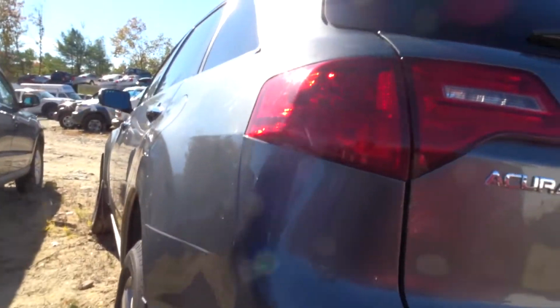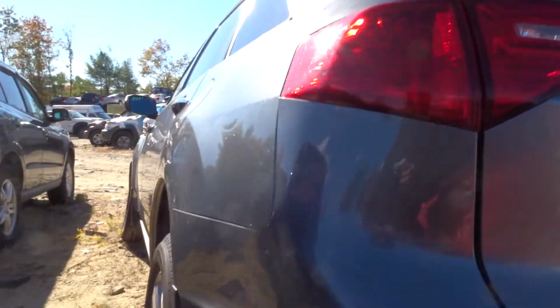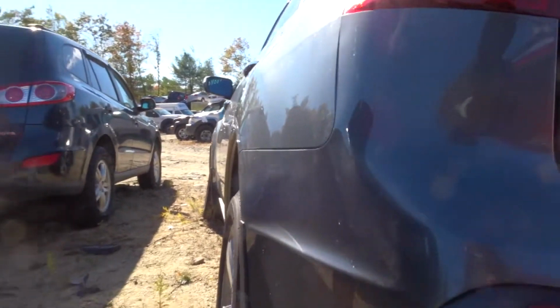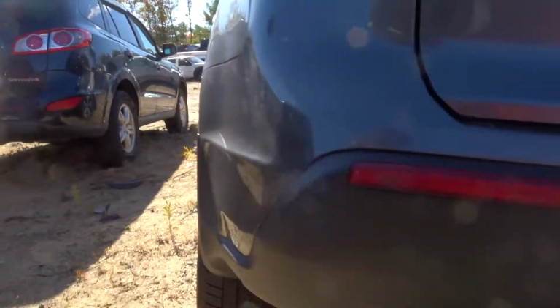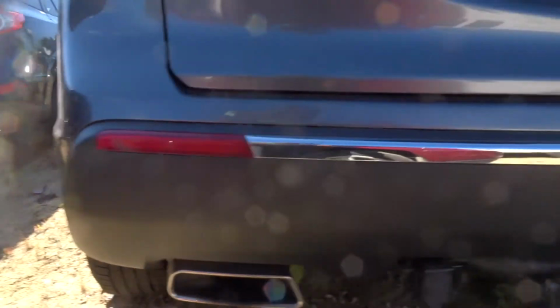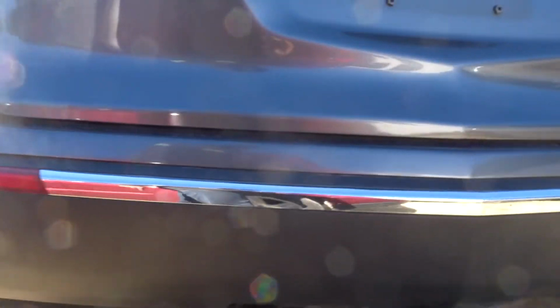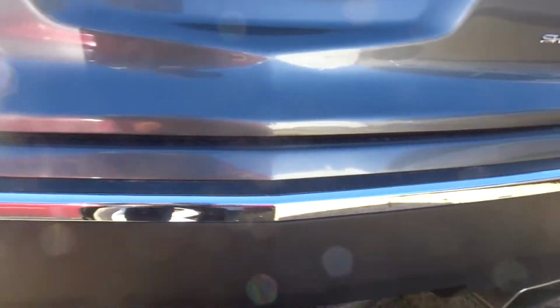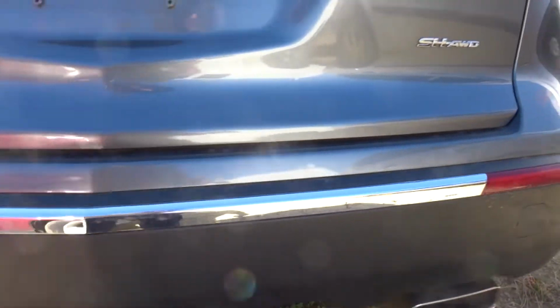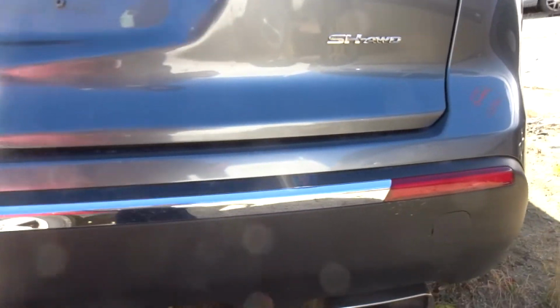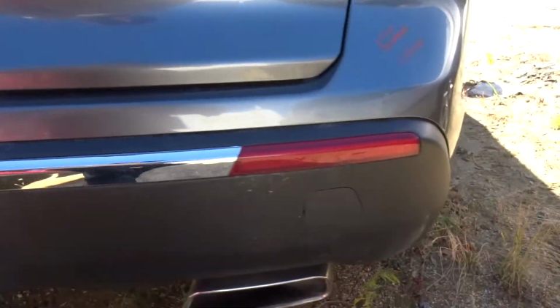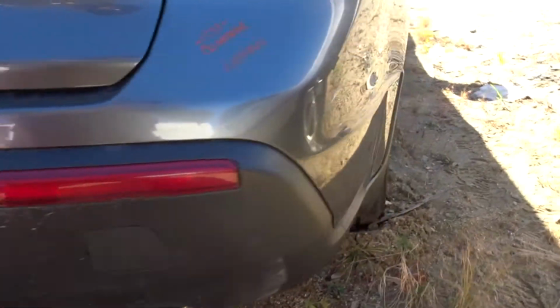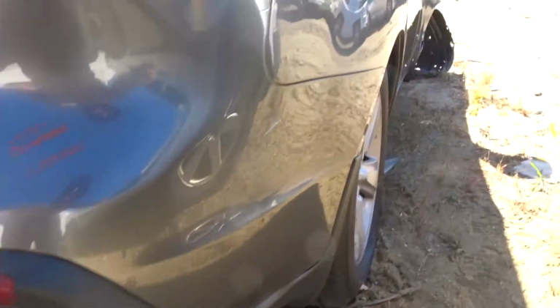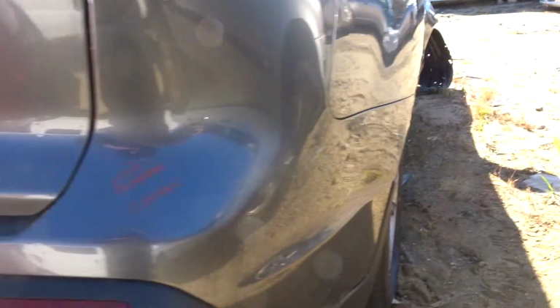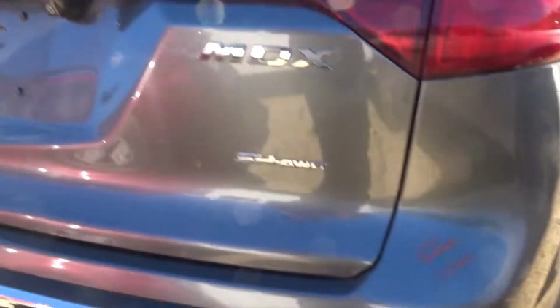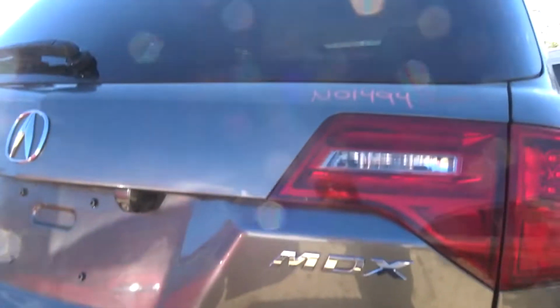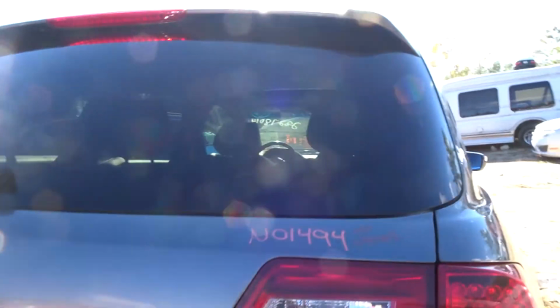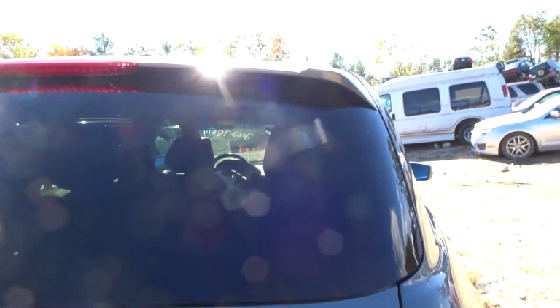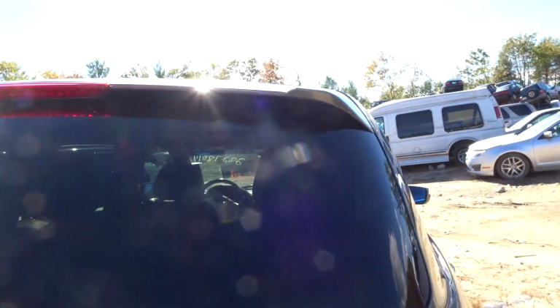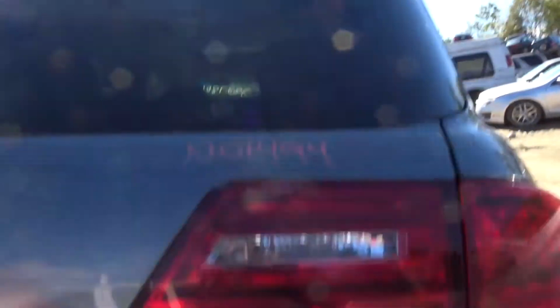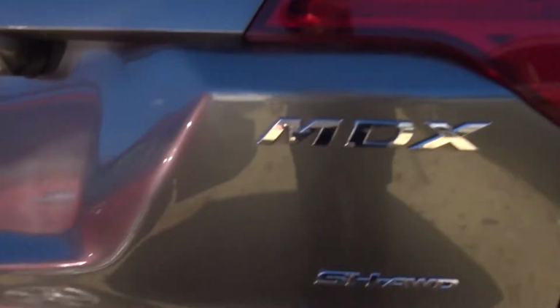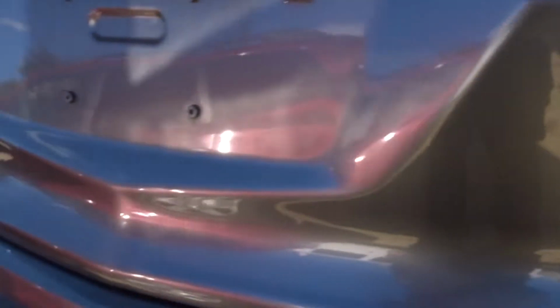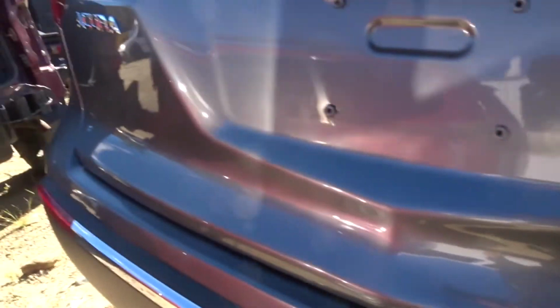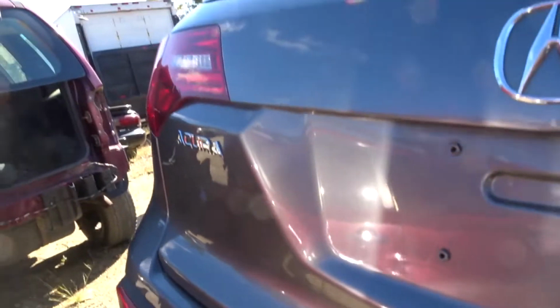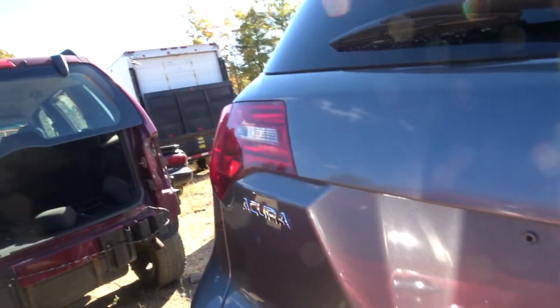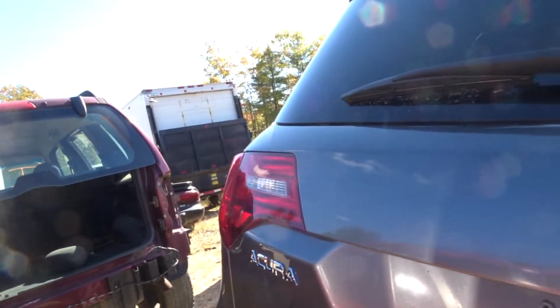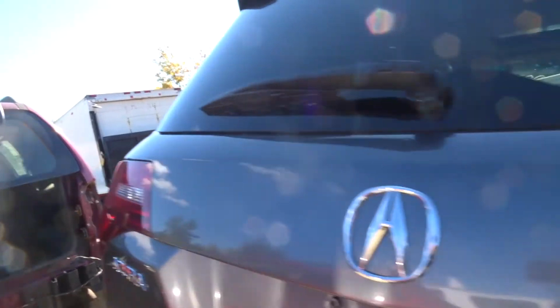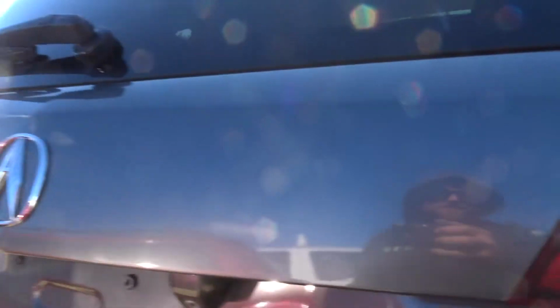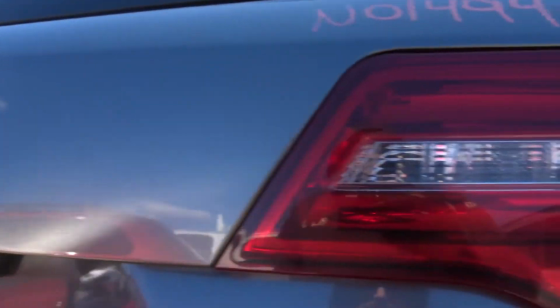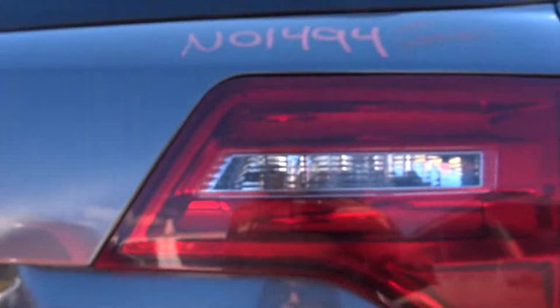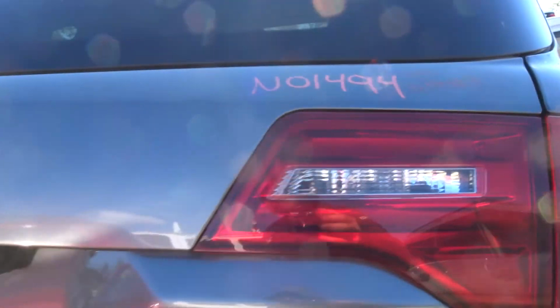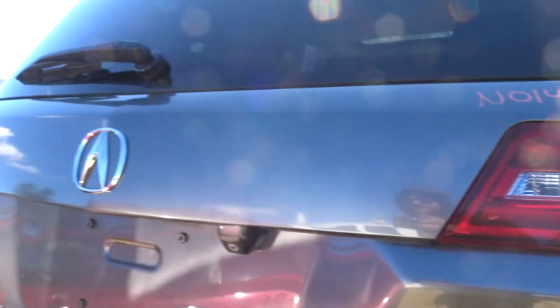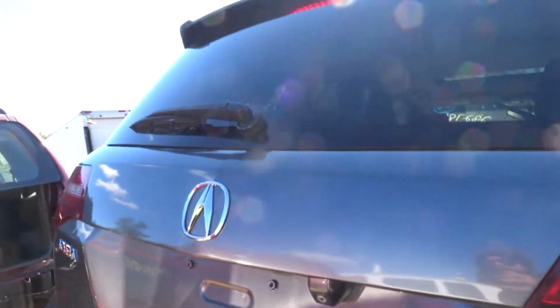Rear bumper assembly looks really good — a couple of minor scrapes, but looks great. Complete cover rebar, good lid here. Looks like you got some paint blemish on it, no physical damage listed. Still looks clean, comes complete with a spoiler, camera, and the lights.